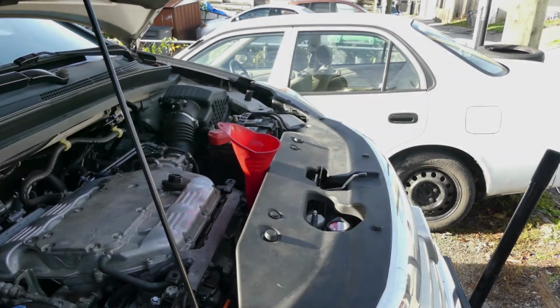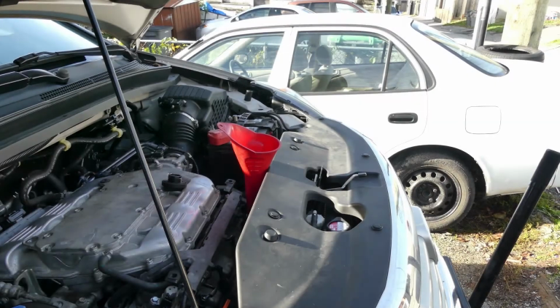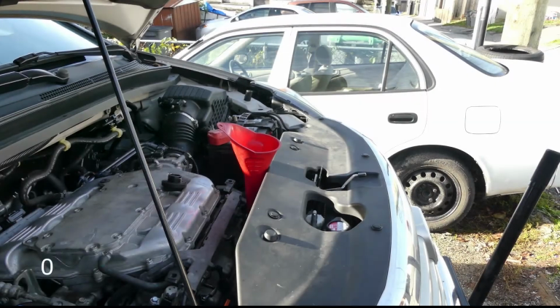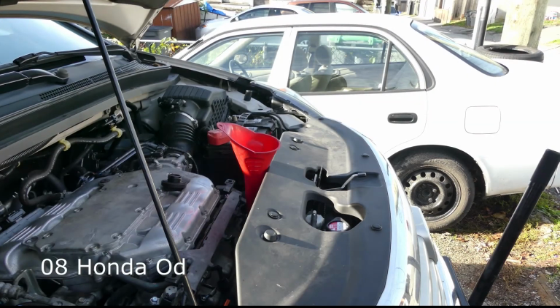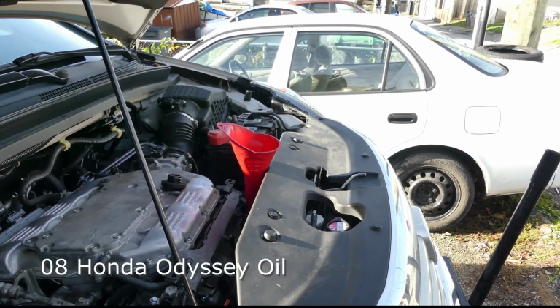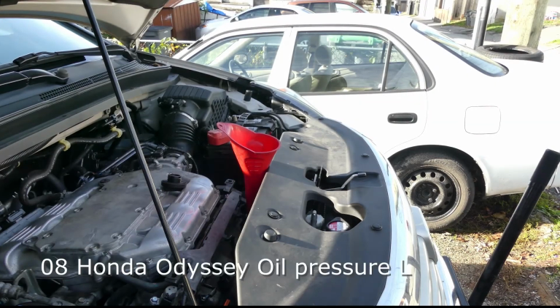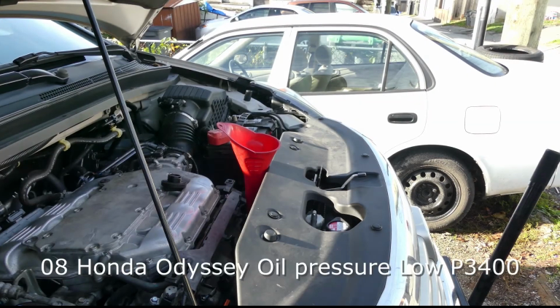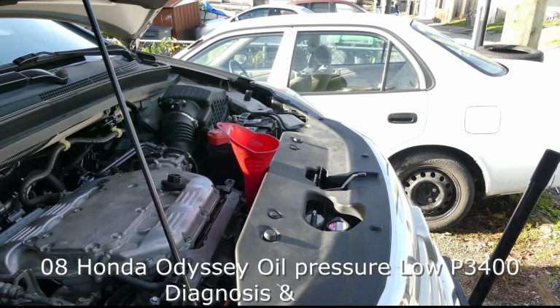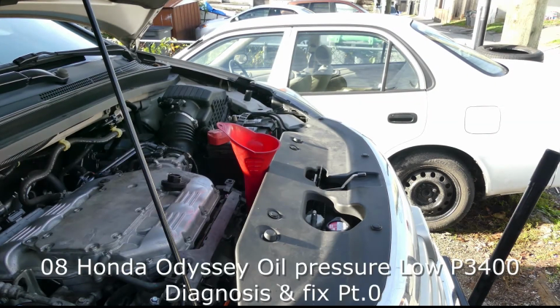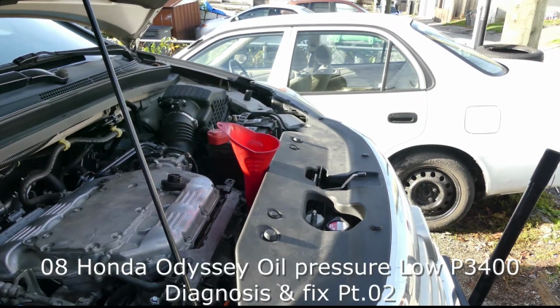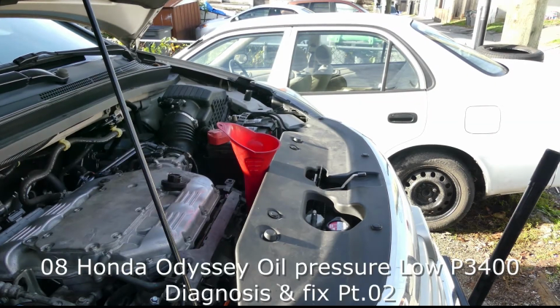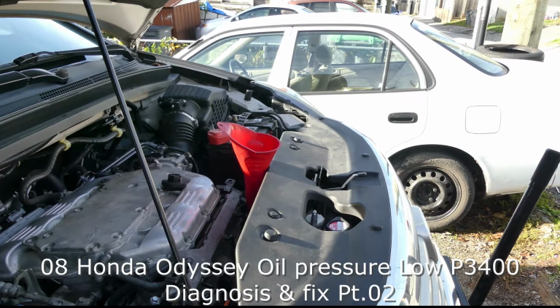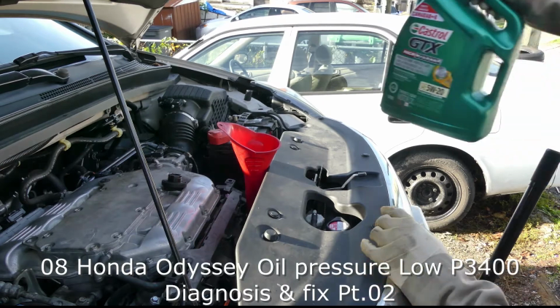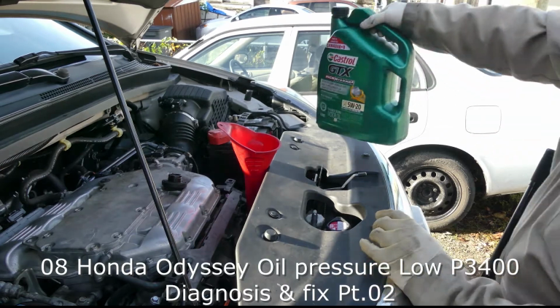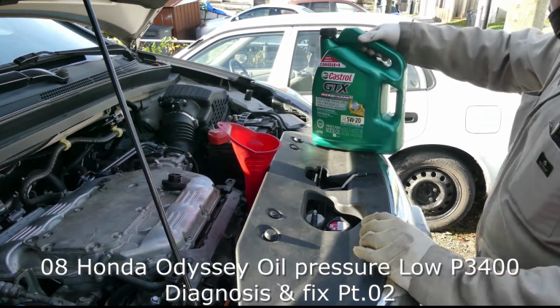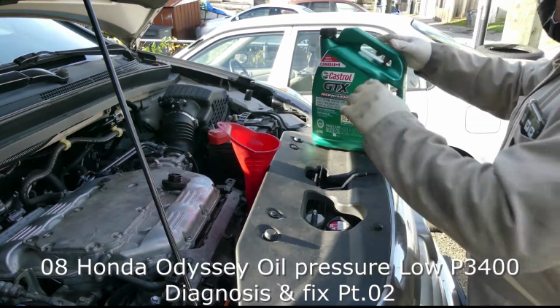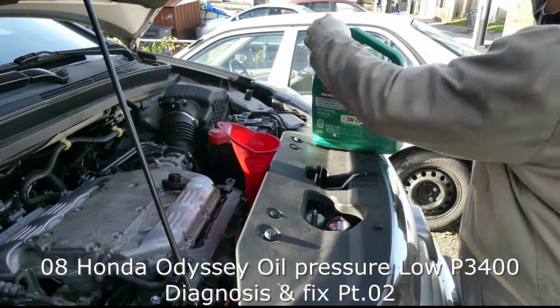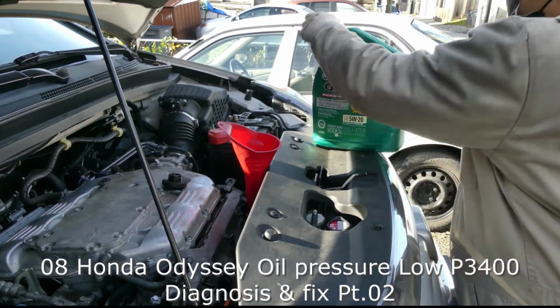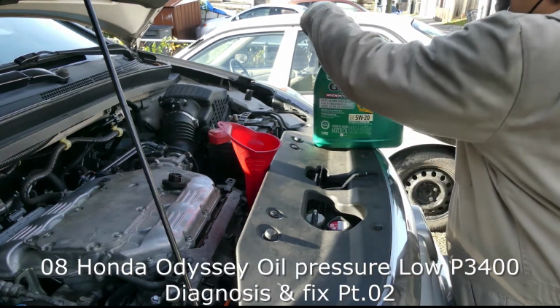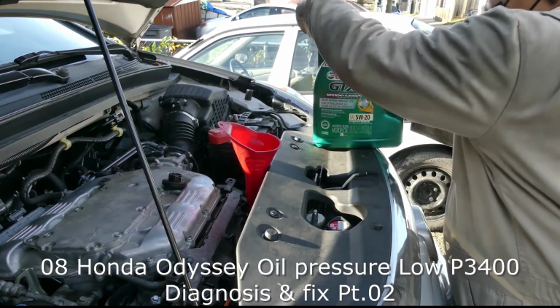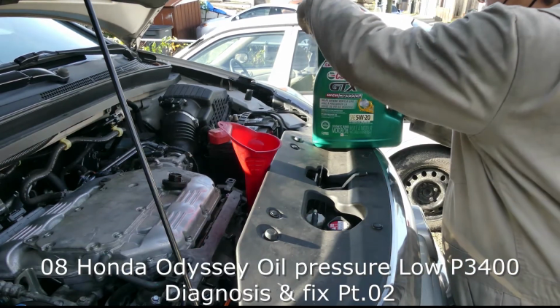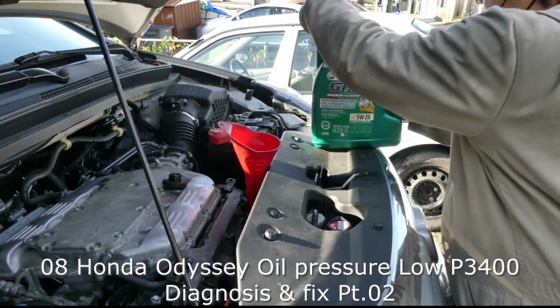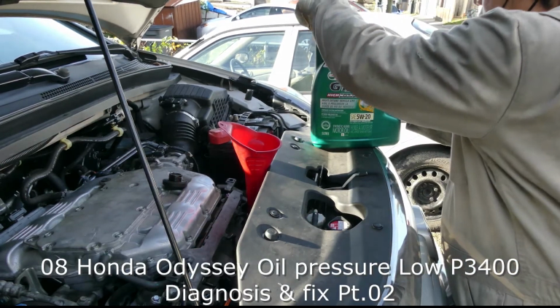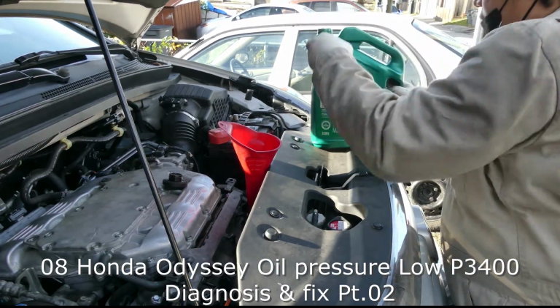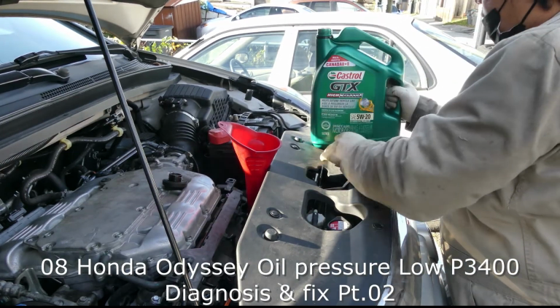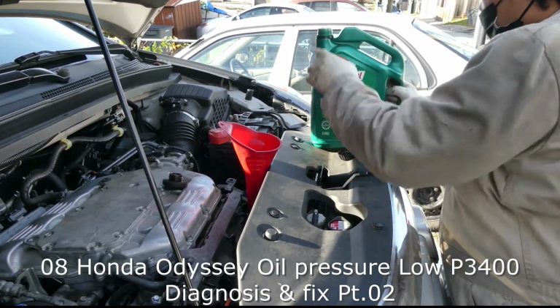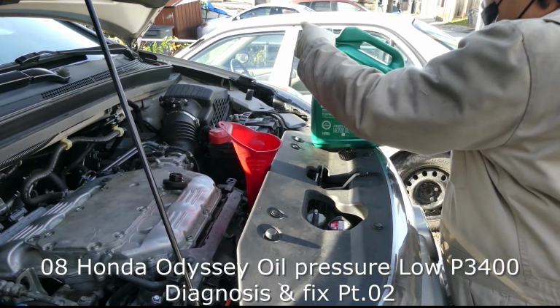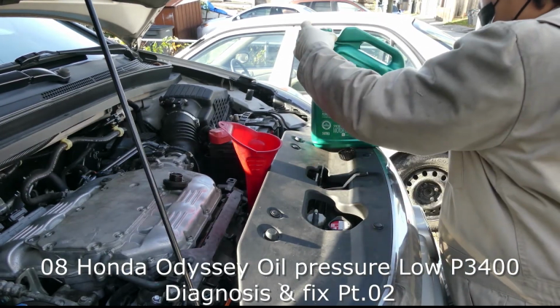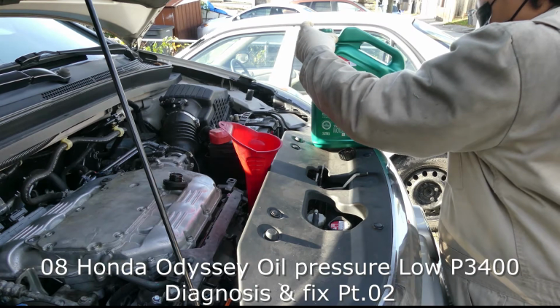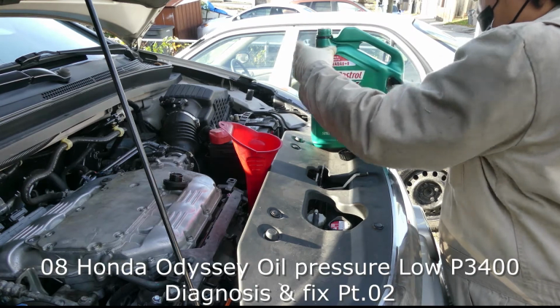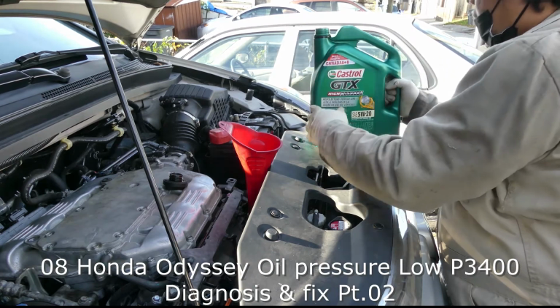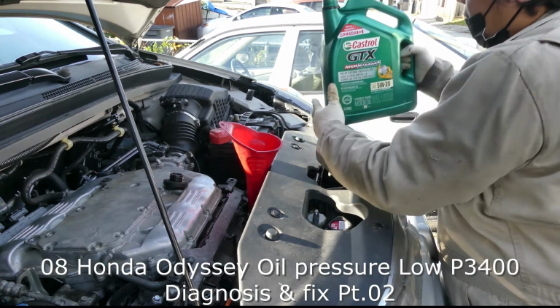It's 4.3 liters and I'm using 5W-20 fully synthetic engine oil.